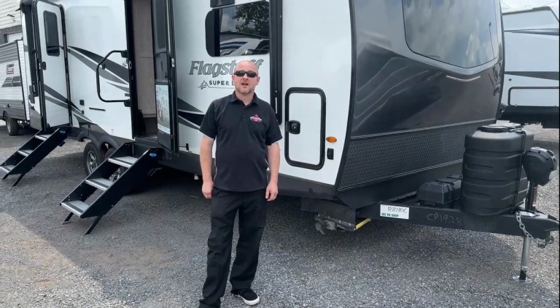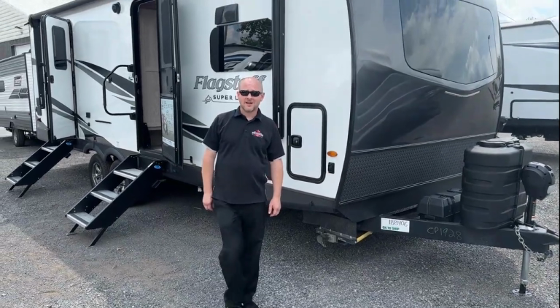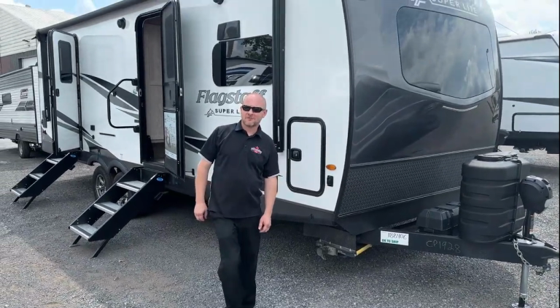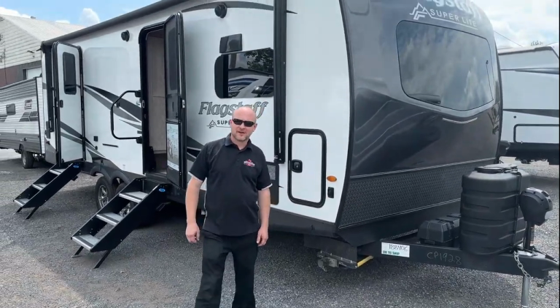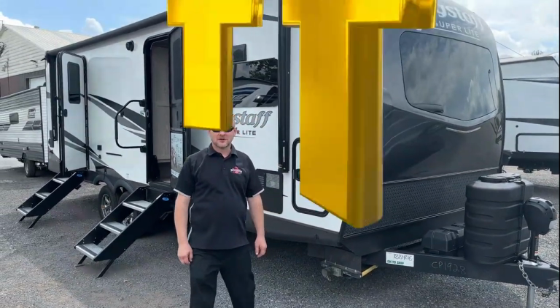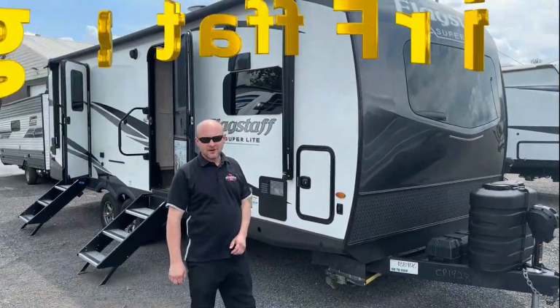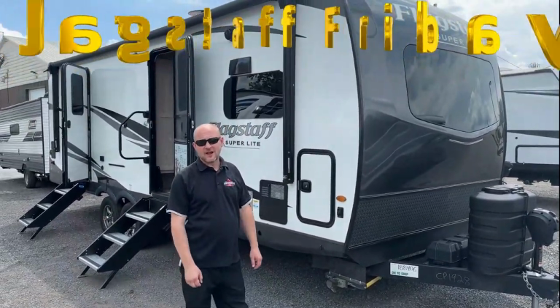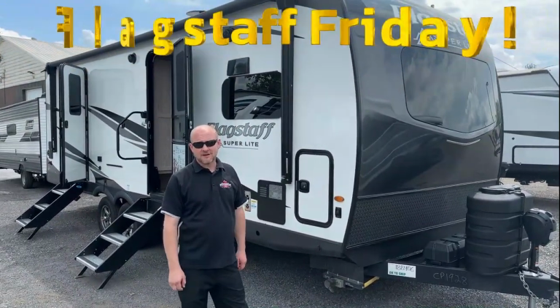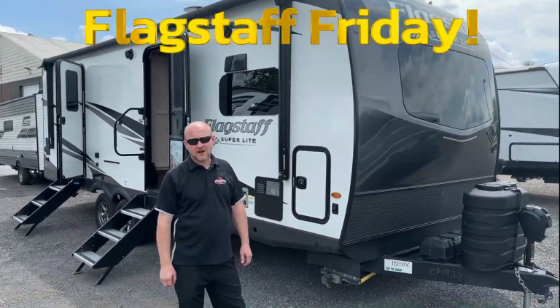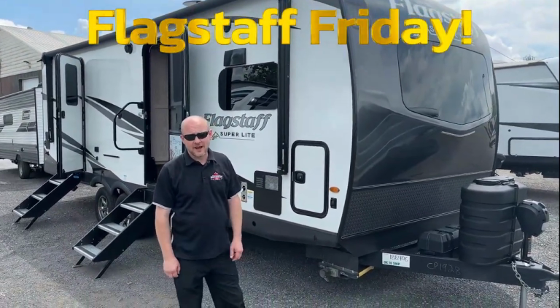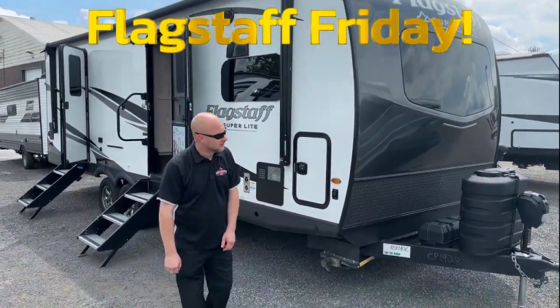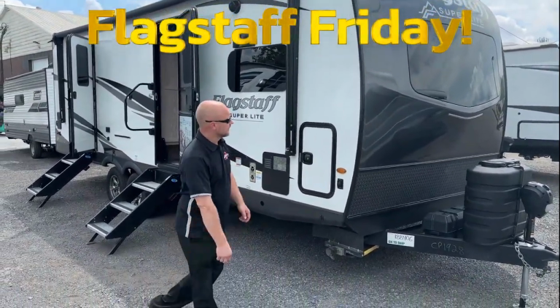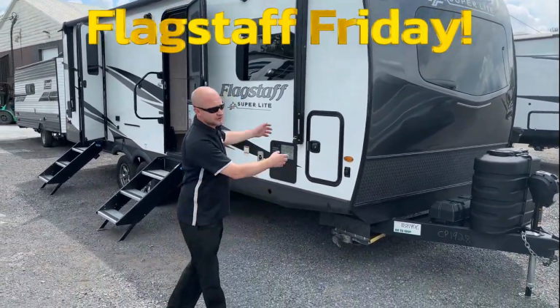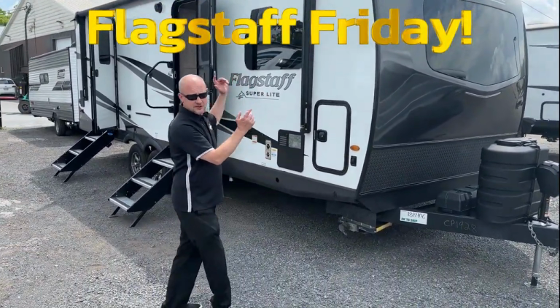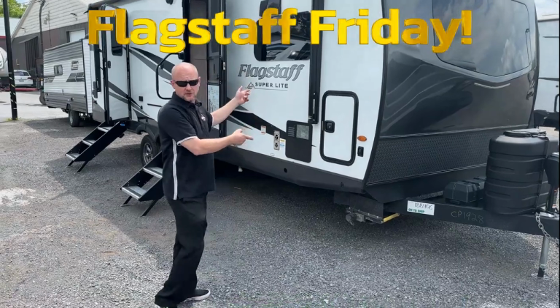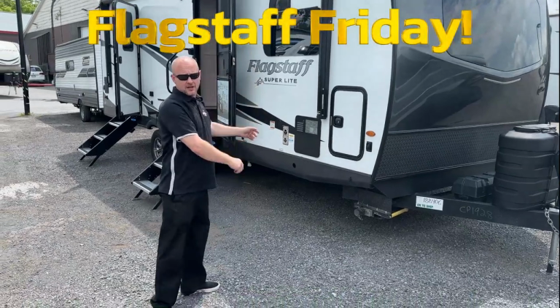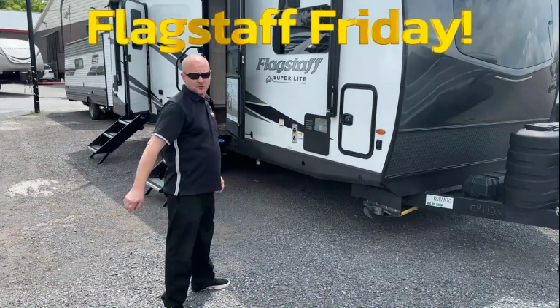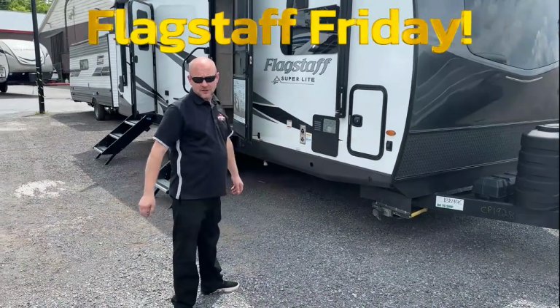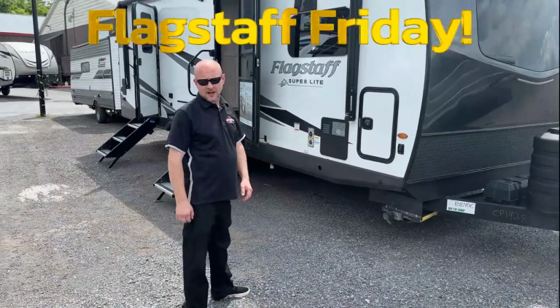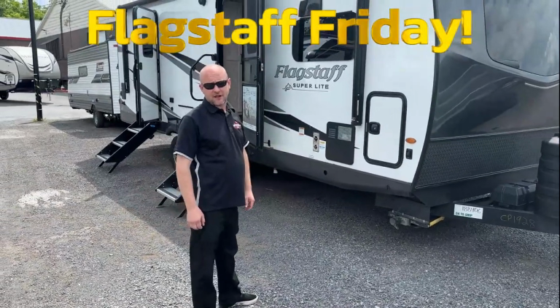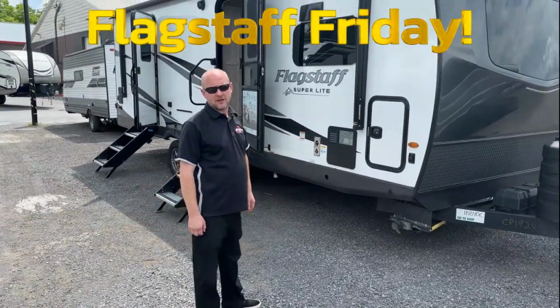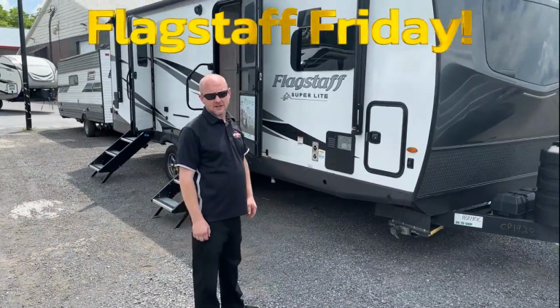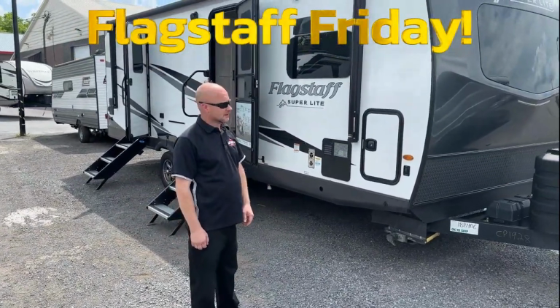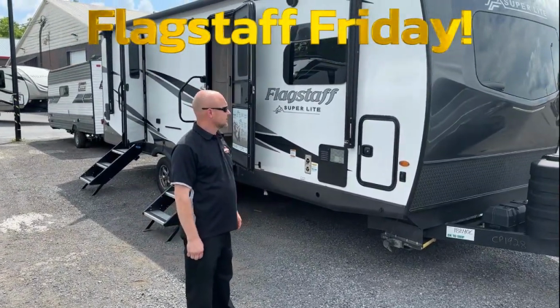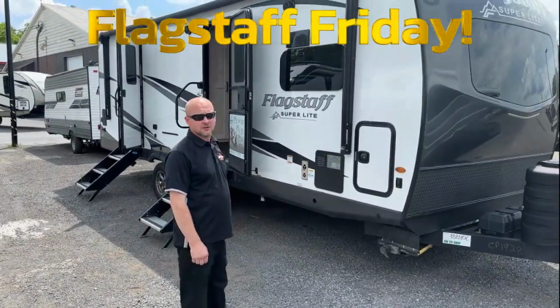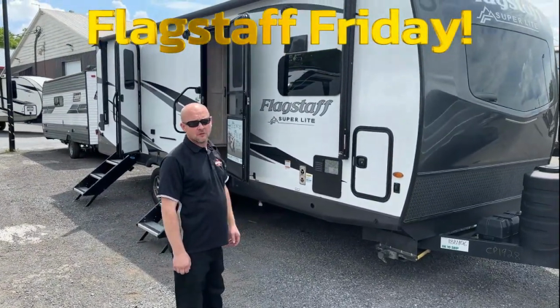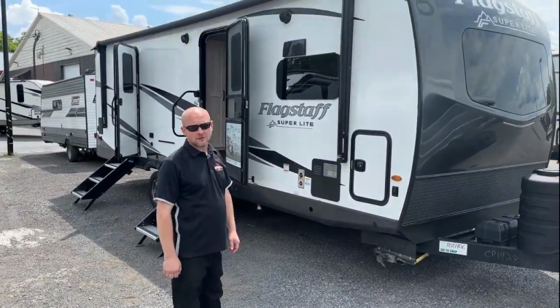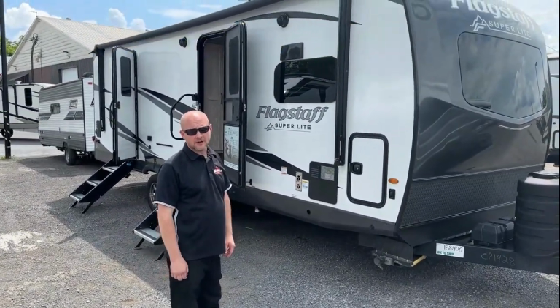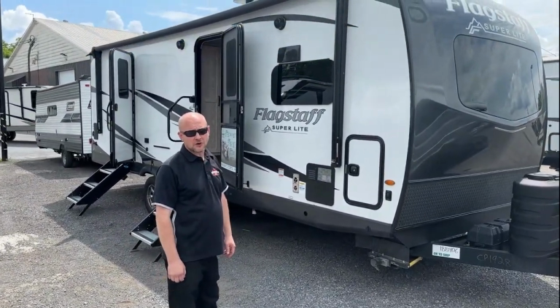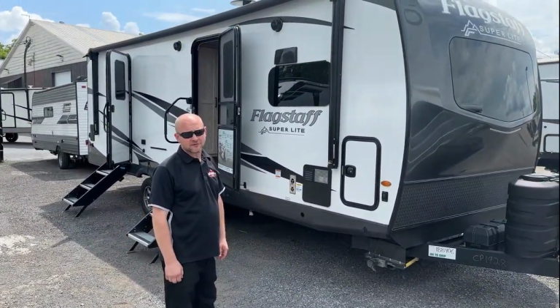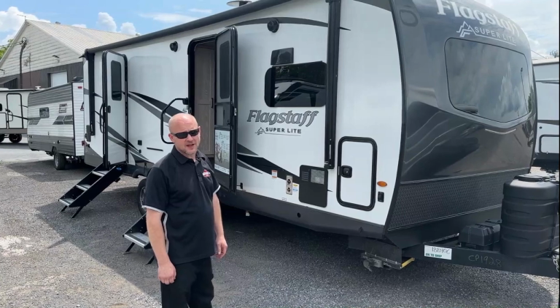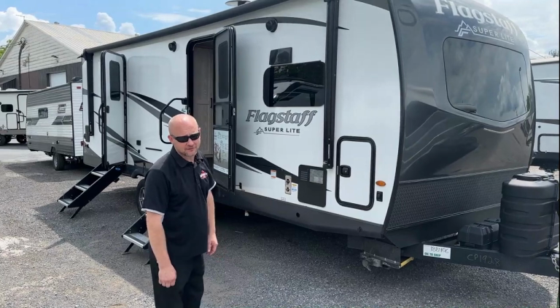Hi, it's Rob from Big Country RV. Flagstaff Friday again. Today we're doing a Superlite 26 FKBS. Just going to do a little walkthrough here to show you the Flagstaff difference.